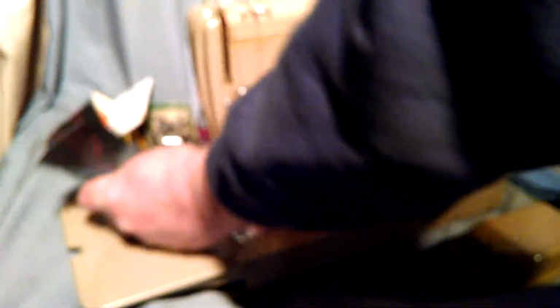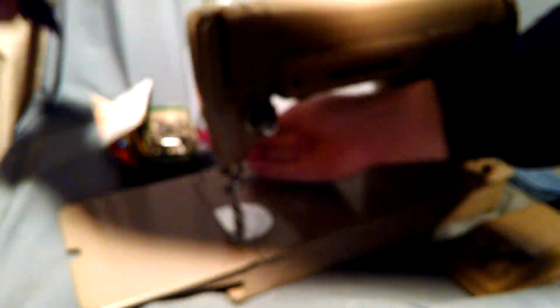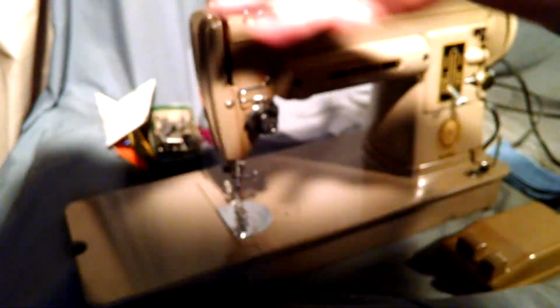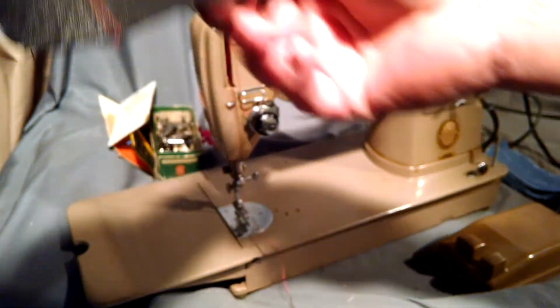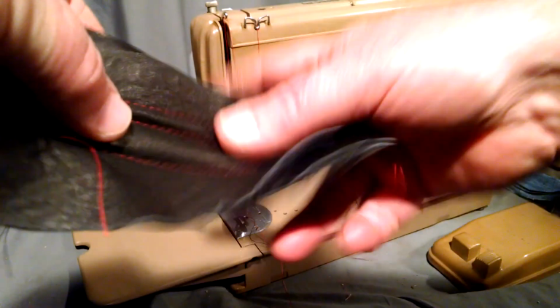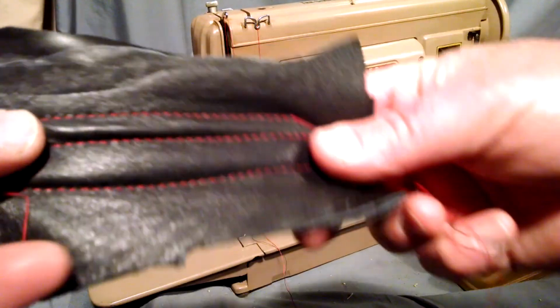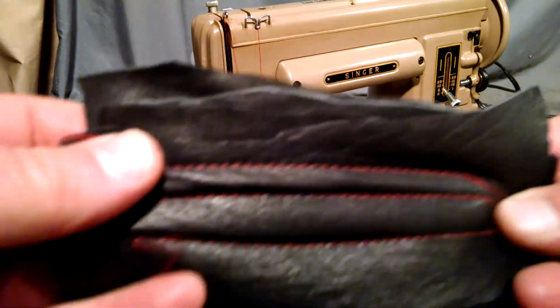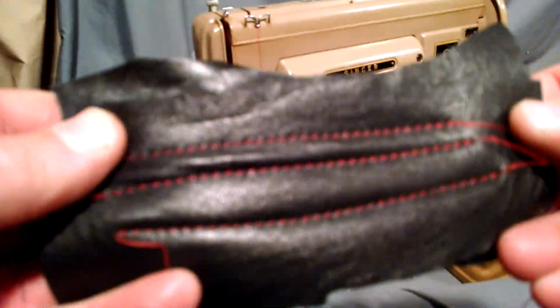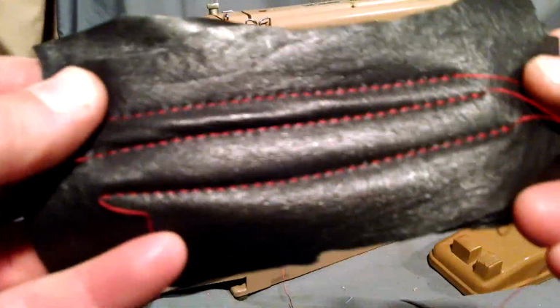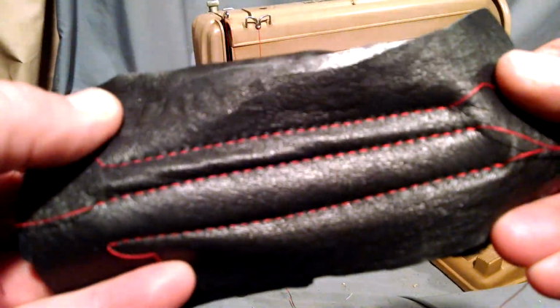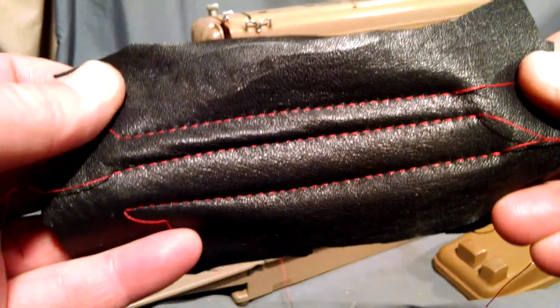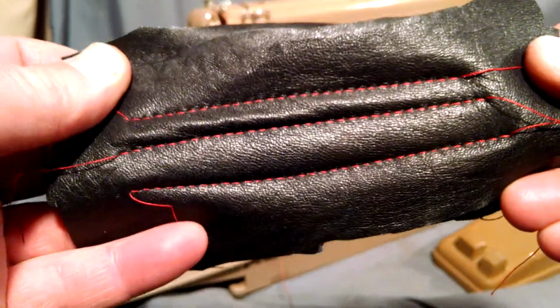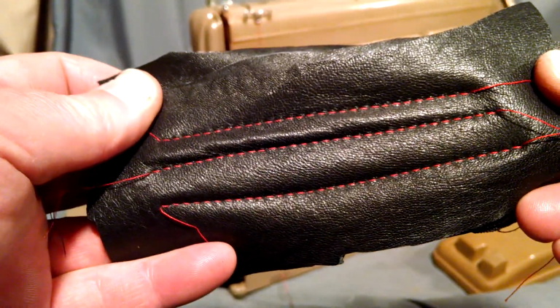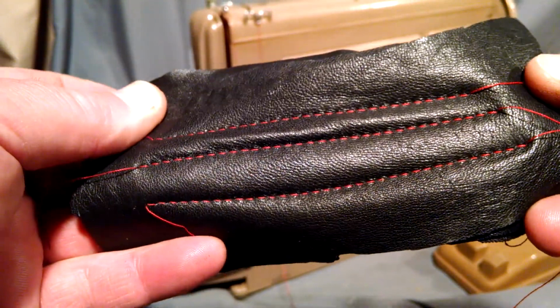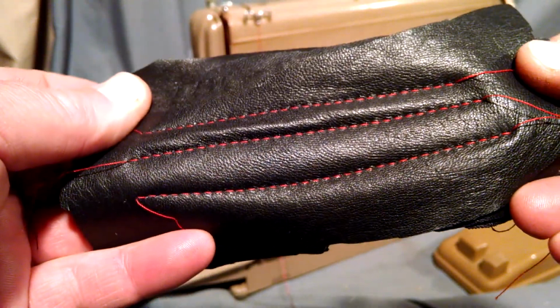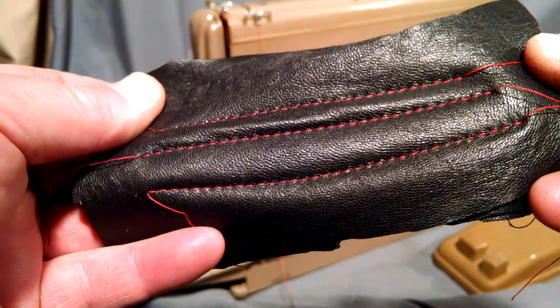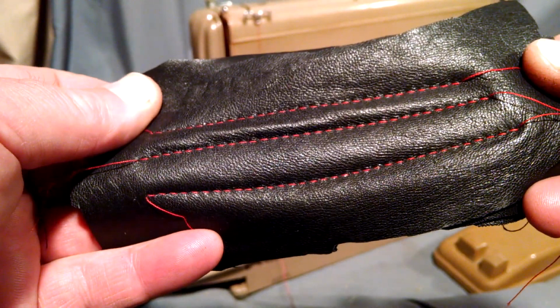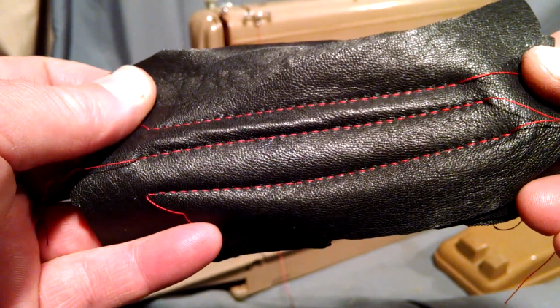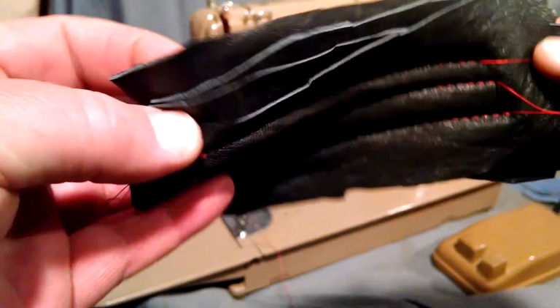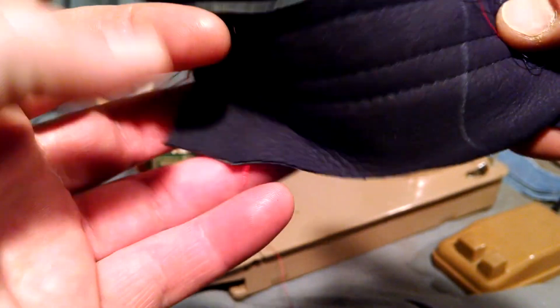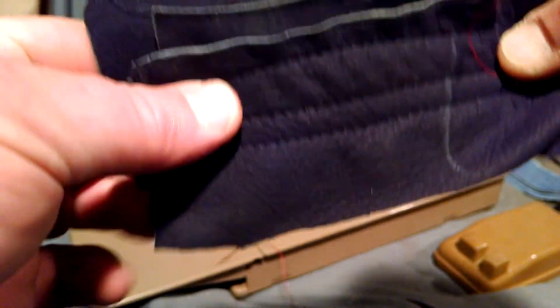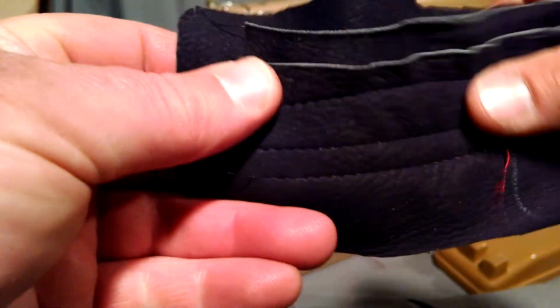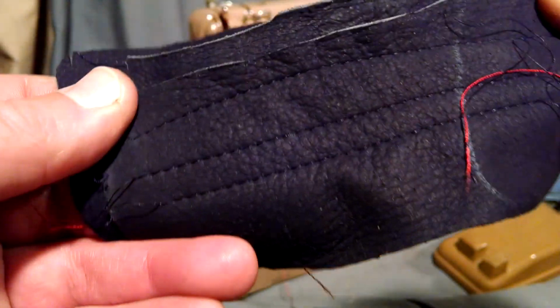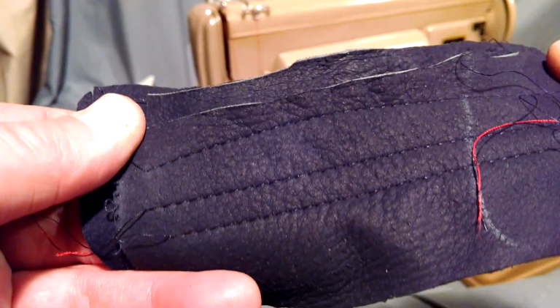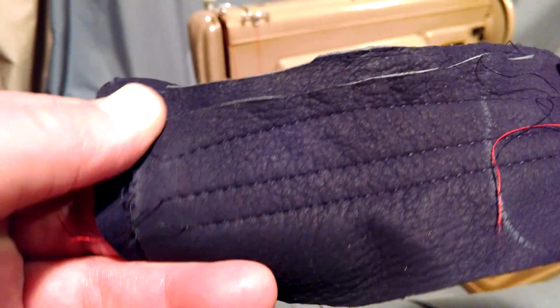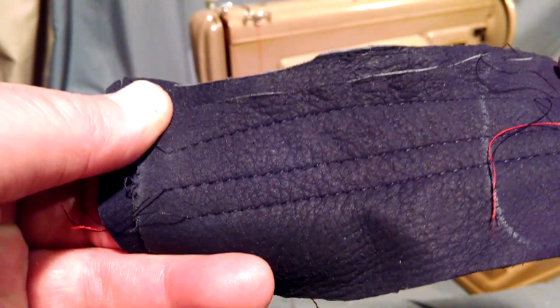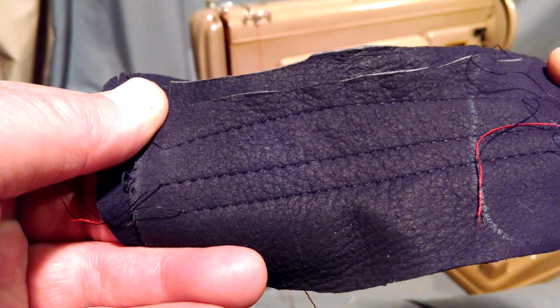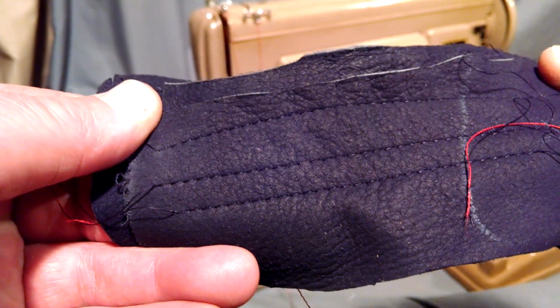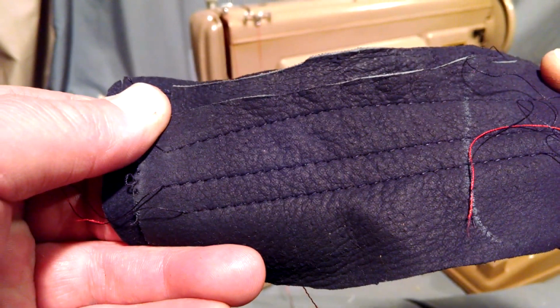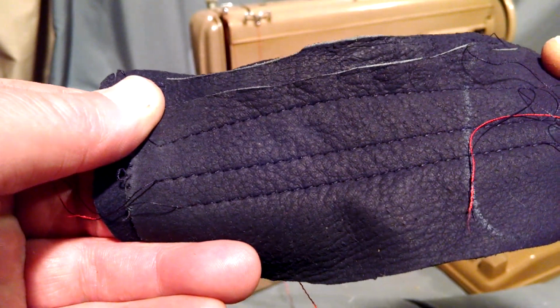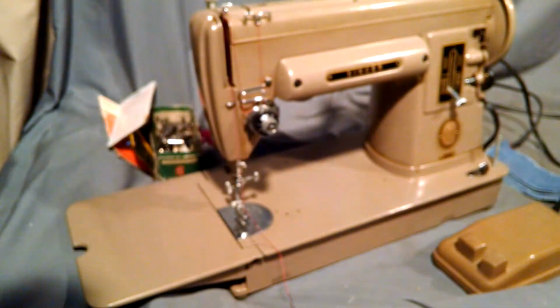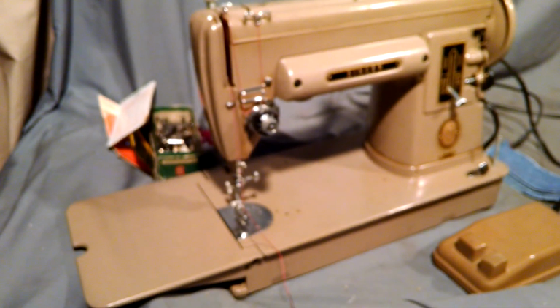I just realized I've got black bobbin thread. There you can see the top — good stitches. A little hard to see the black on black. There you have it.